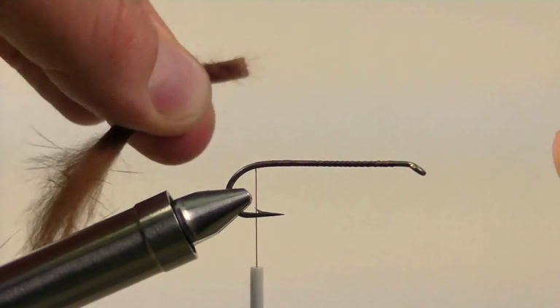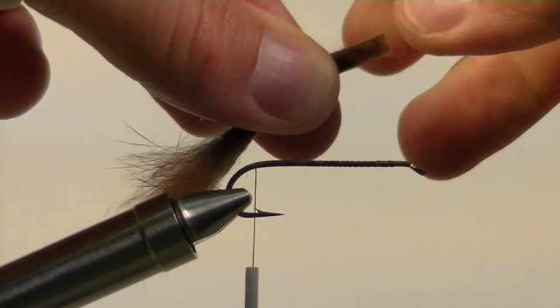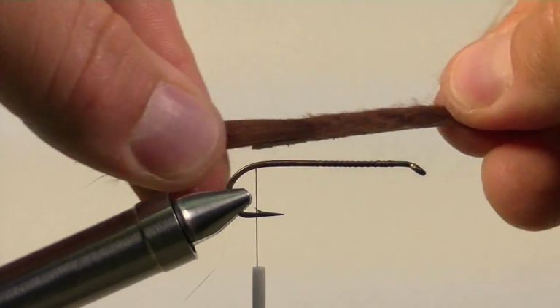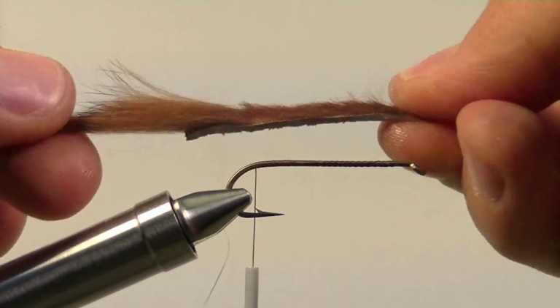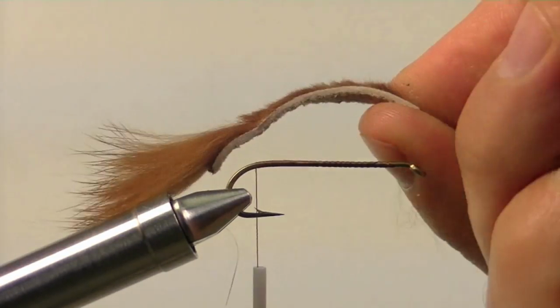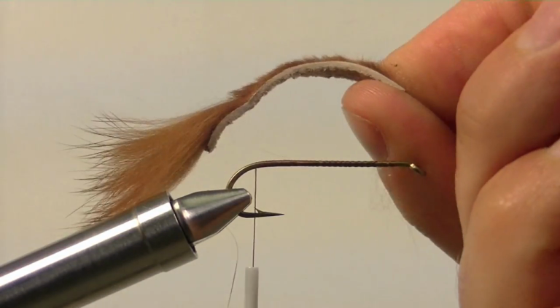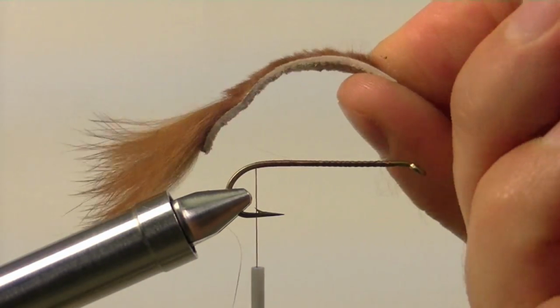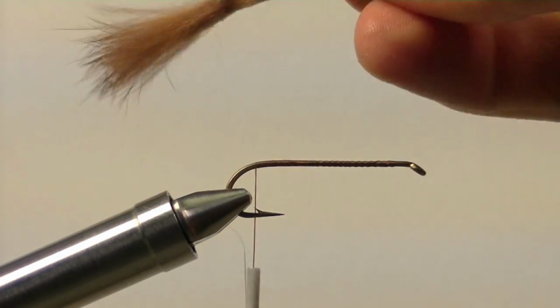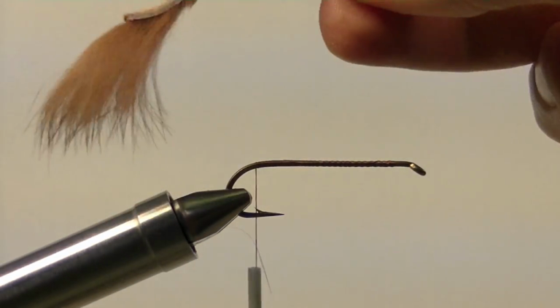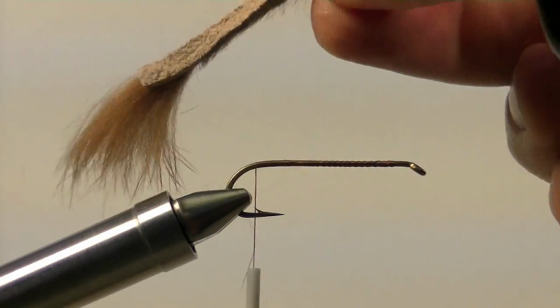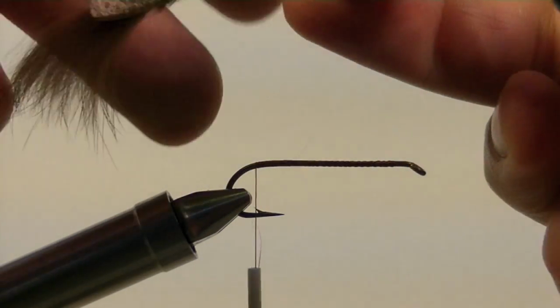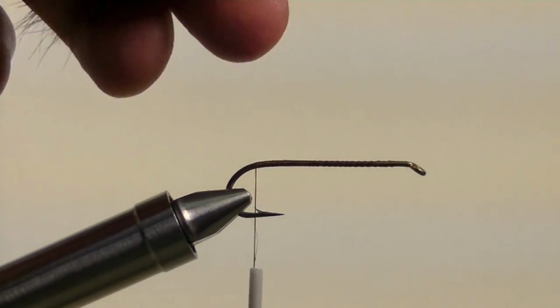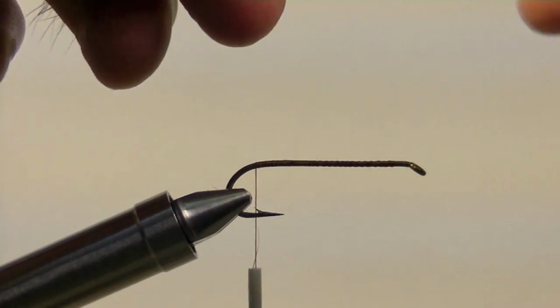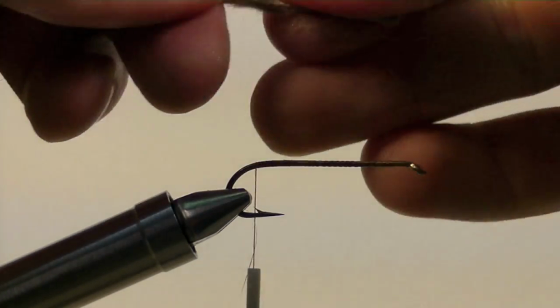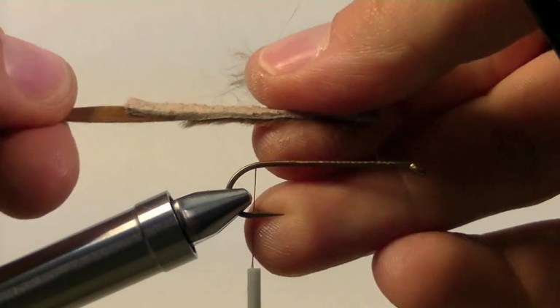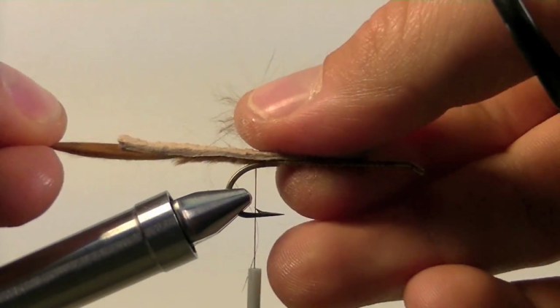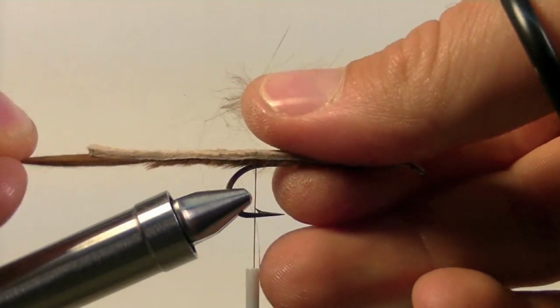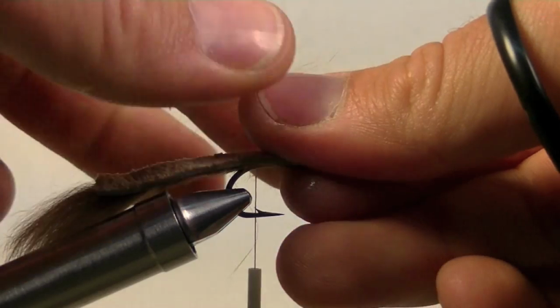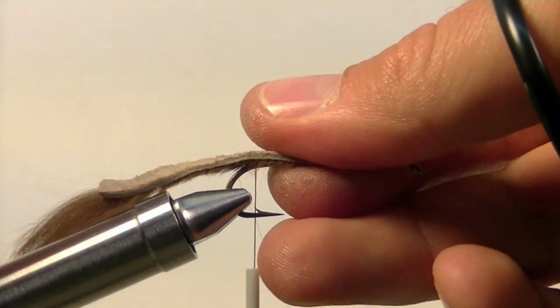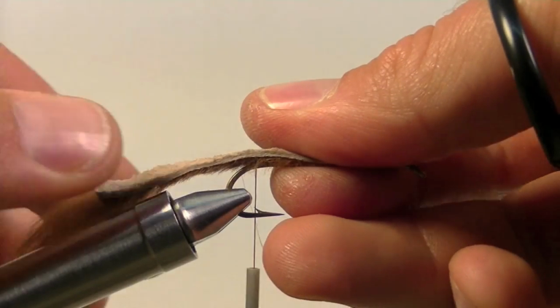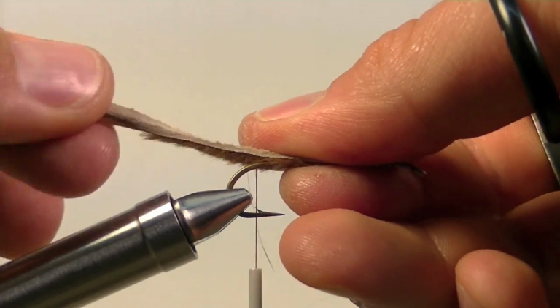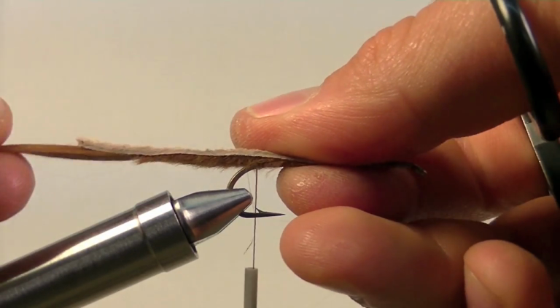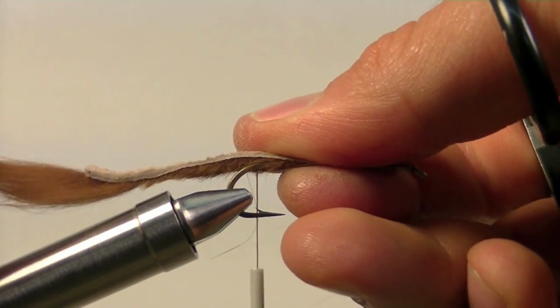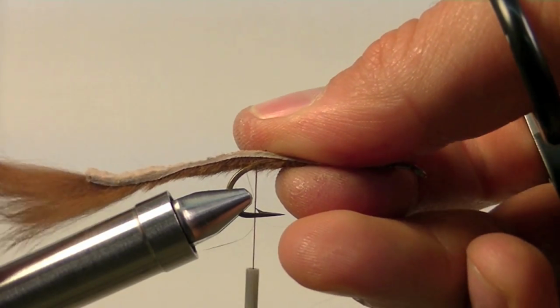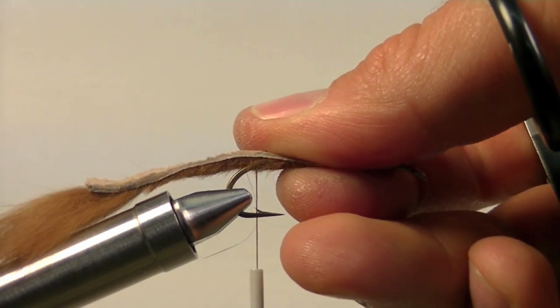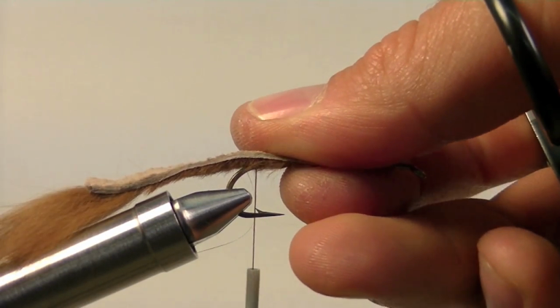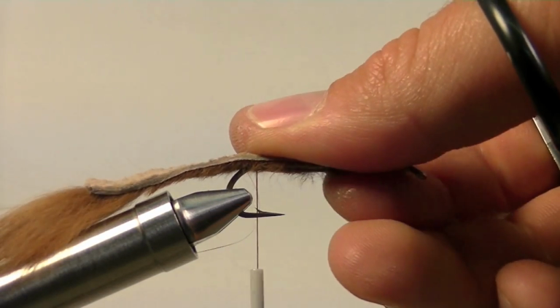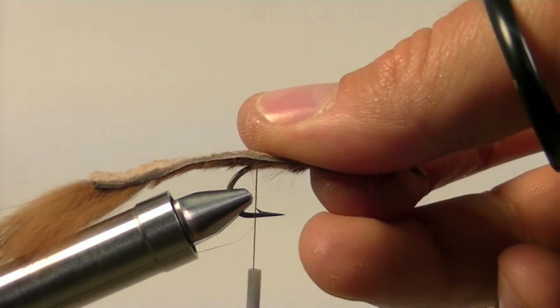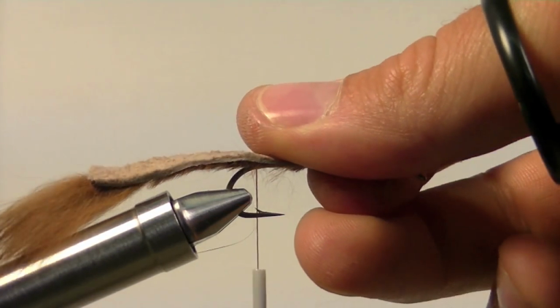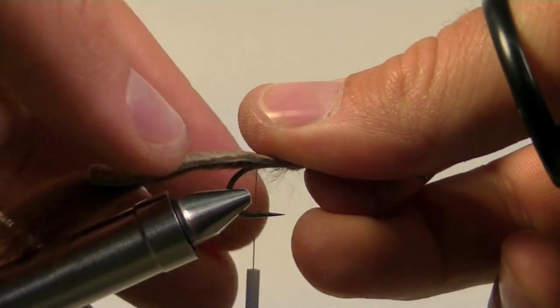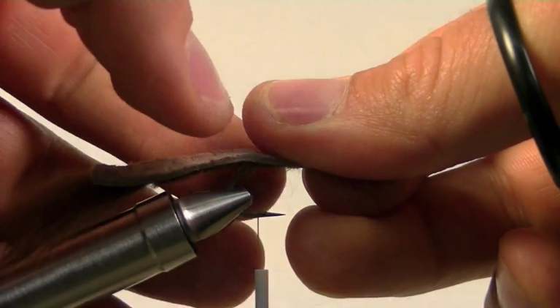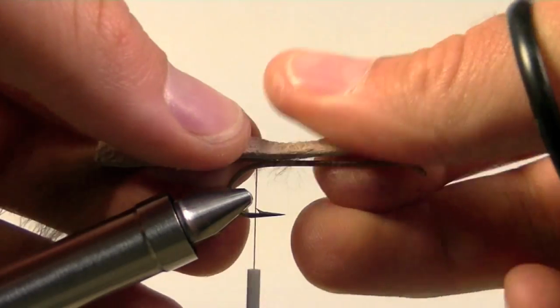Flip over the rabbit strip so that the hide is up and the fur is down. We want our tail to be a little bit longer than the shank of the hook. Secure down the tail.